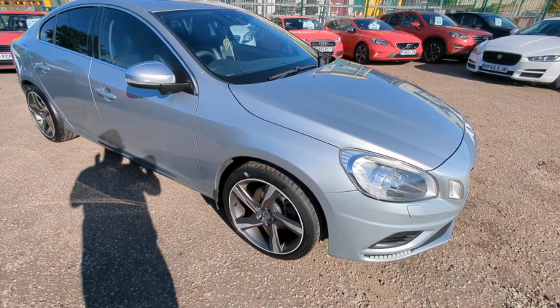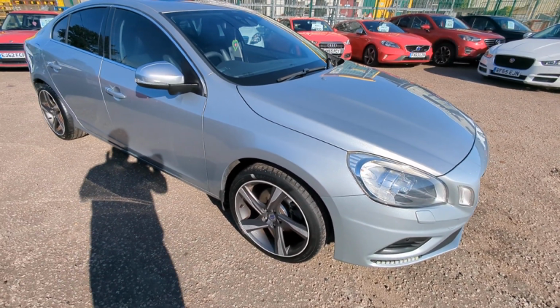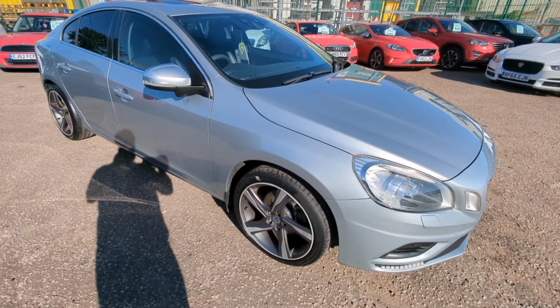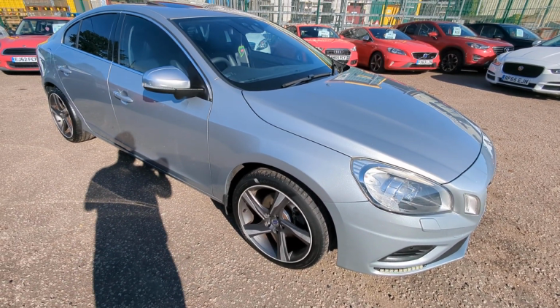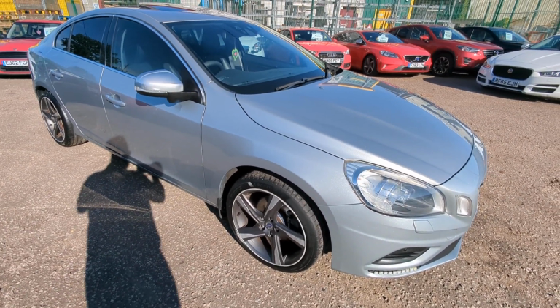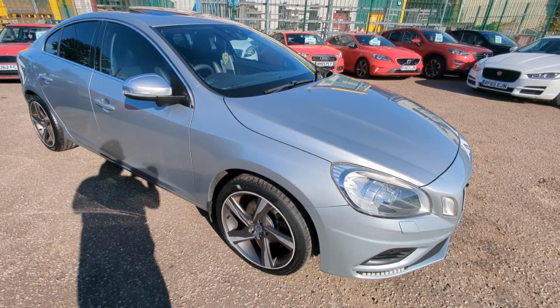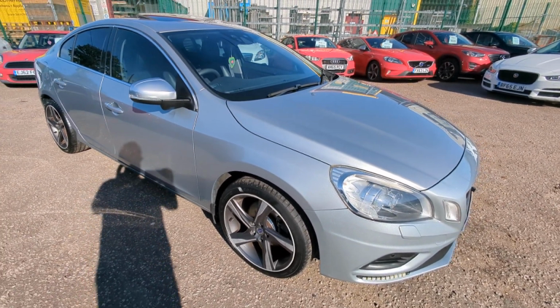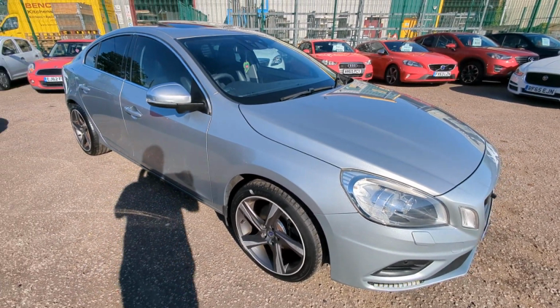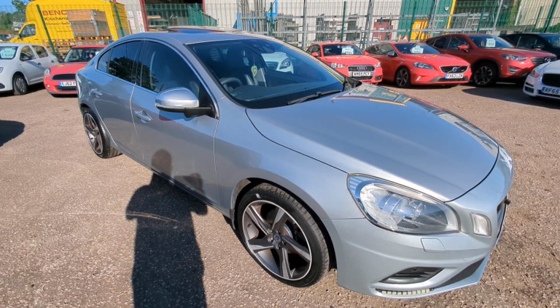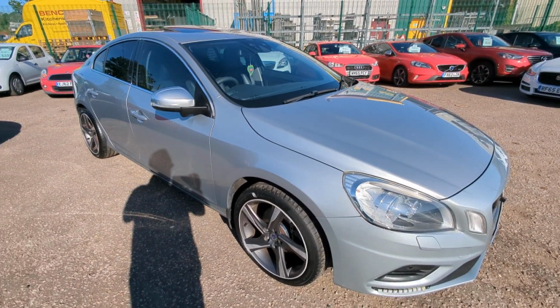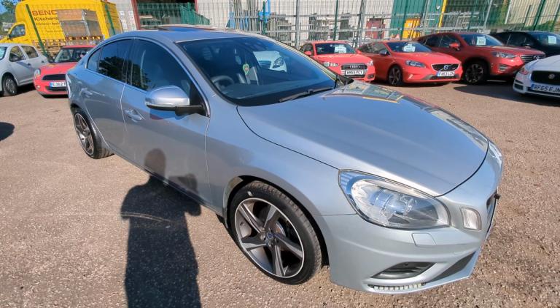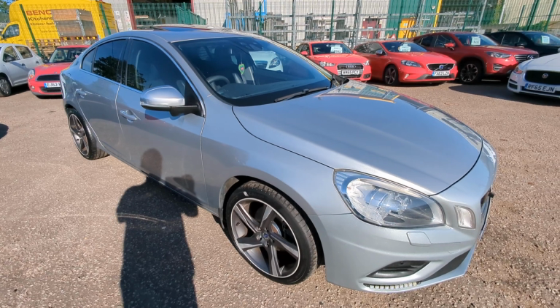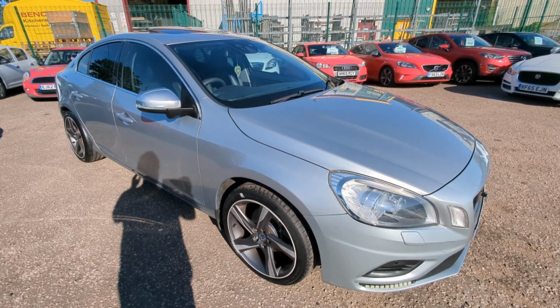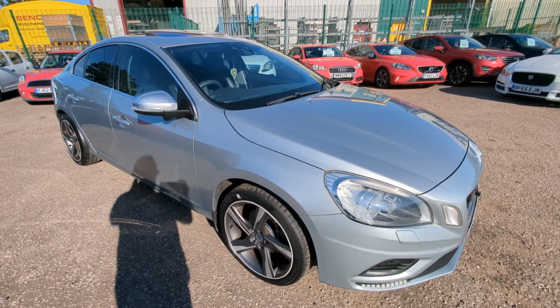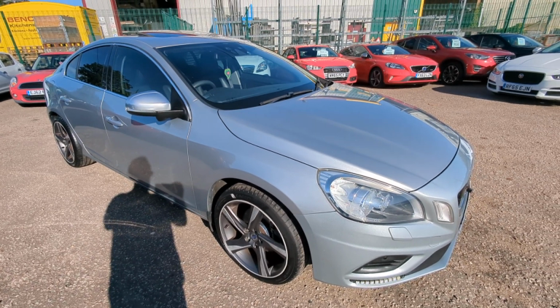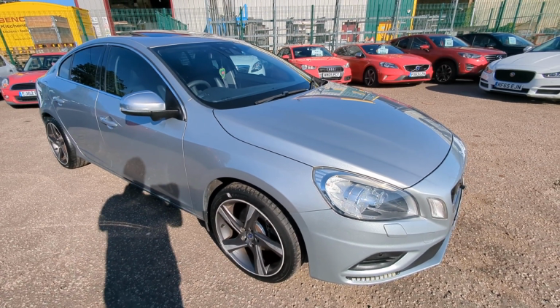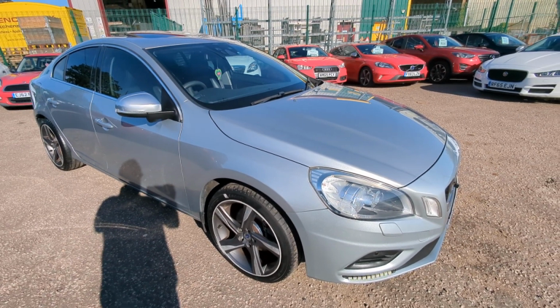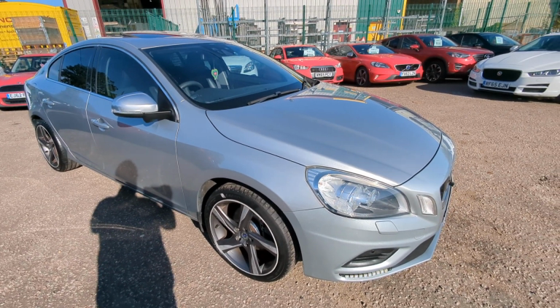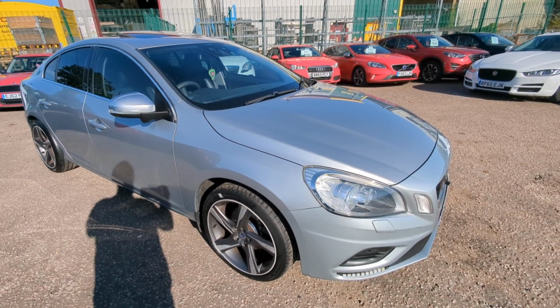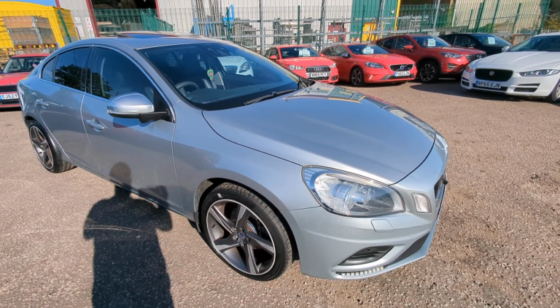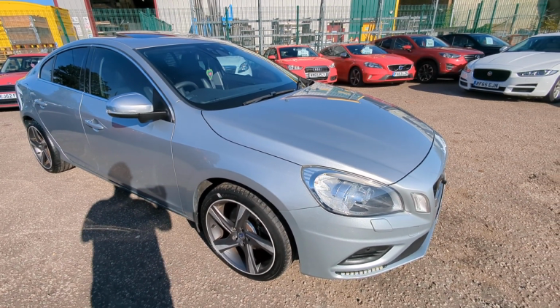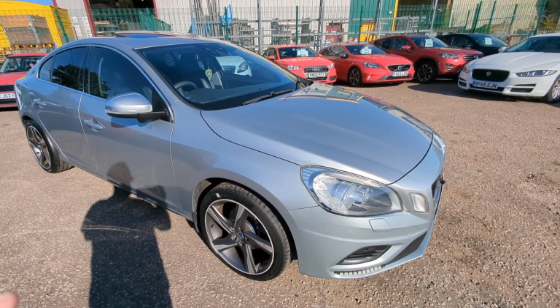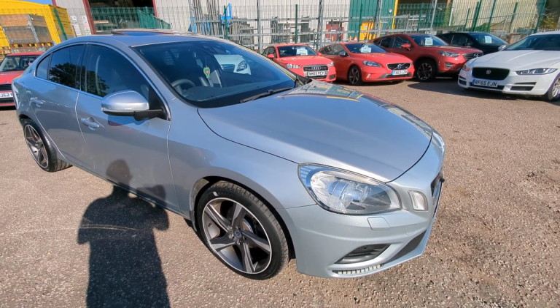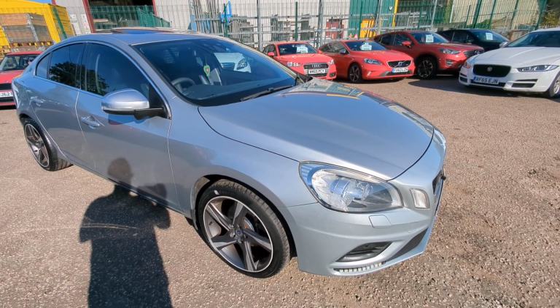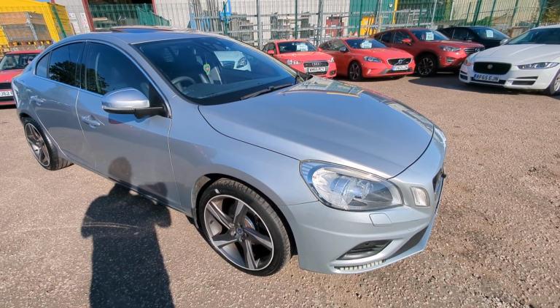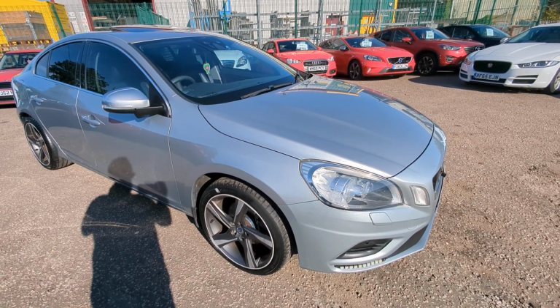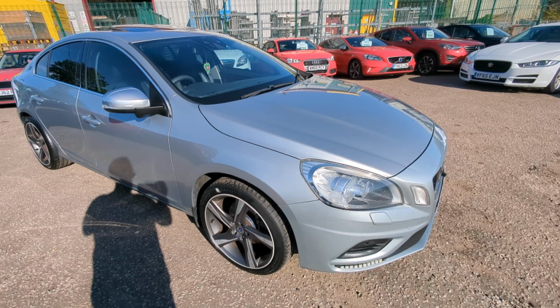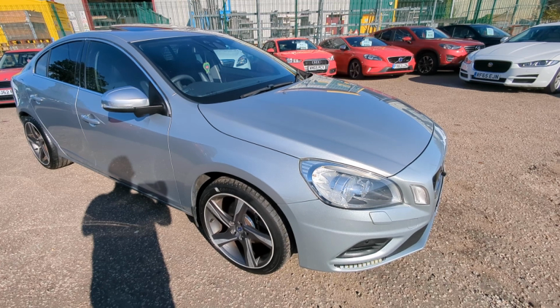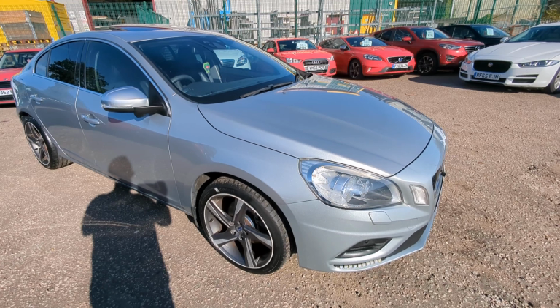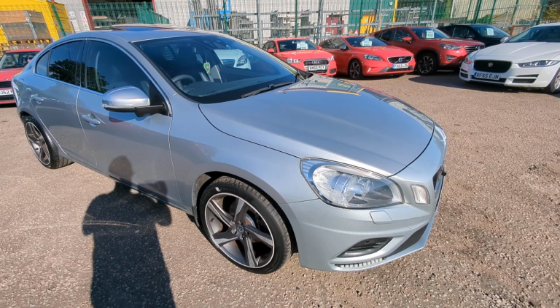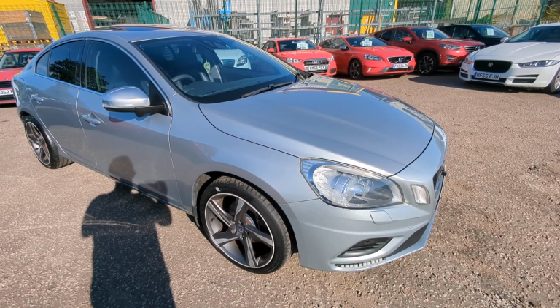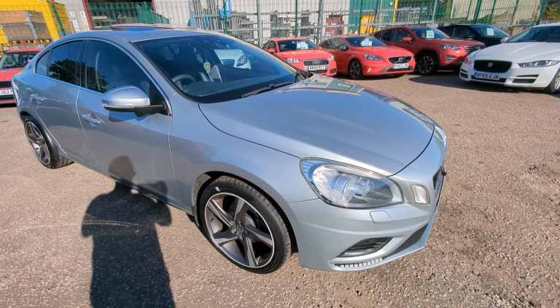I'll take you around and show you everything I can see. I'm not a big expert on Volvos, so I'm not sure what is standard and what's not. There's a huge amount of spec, some of which is definitely aftermarket.